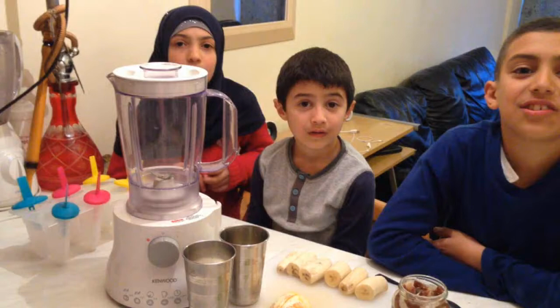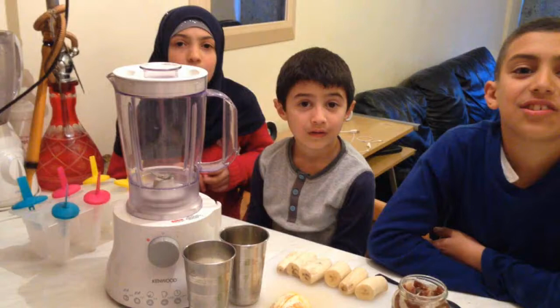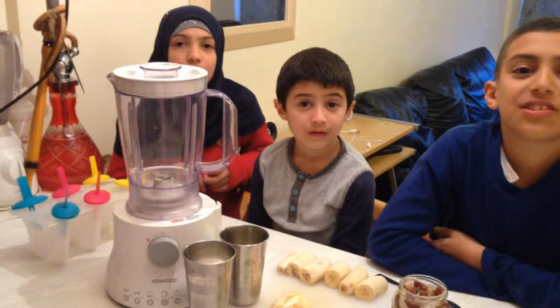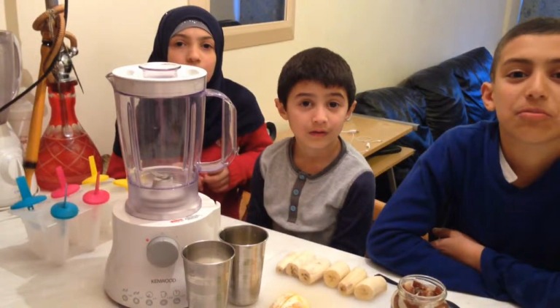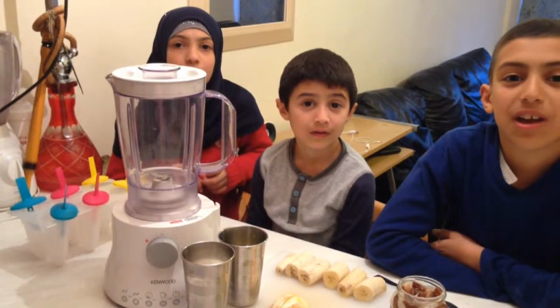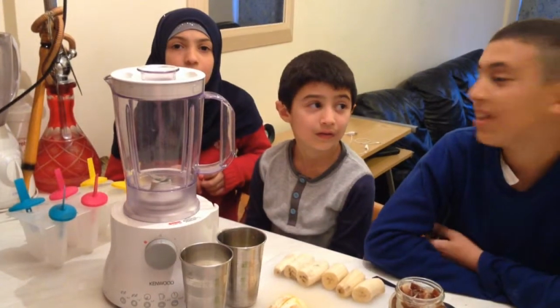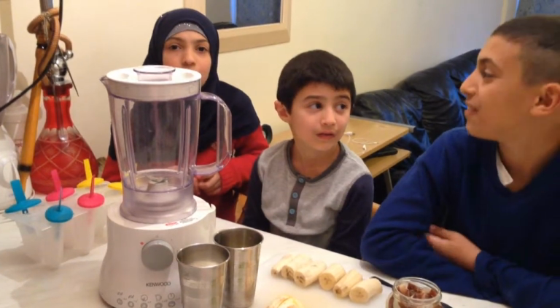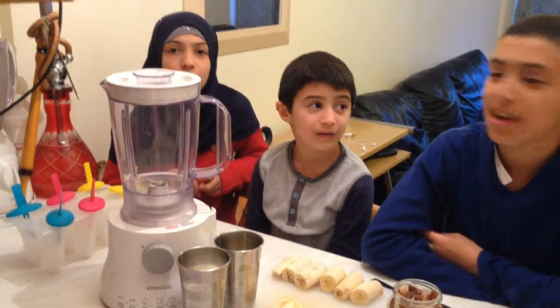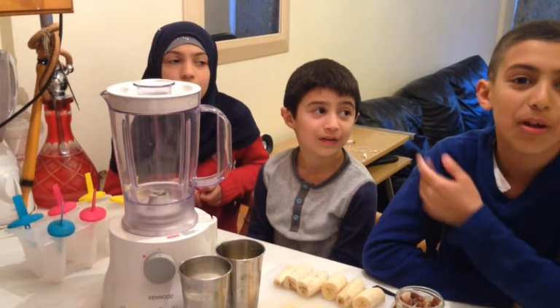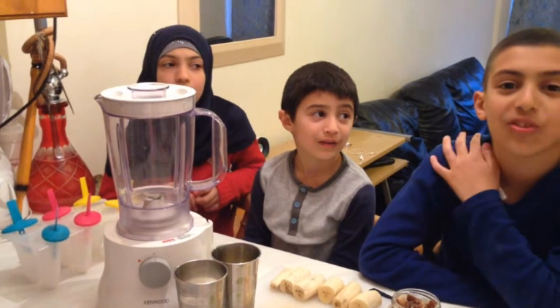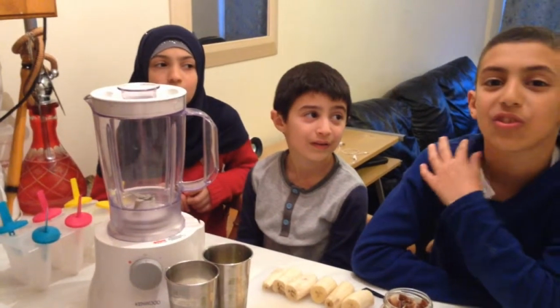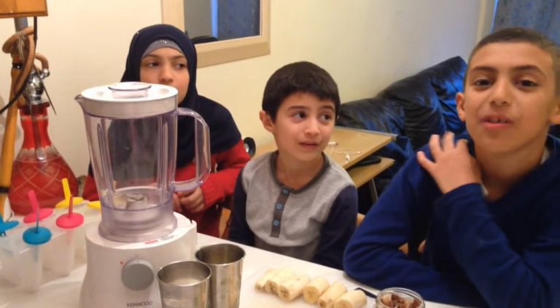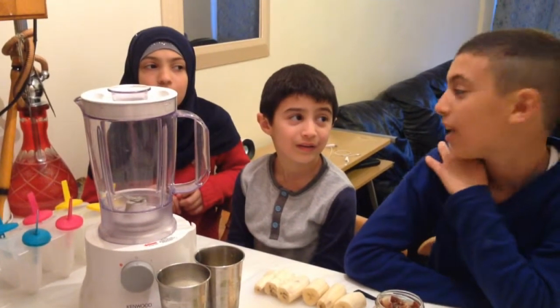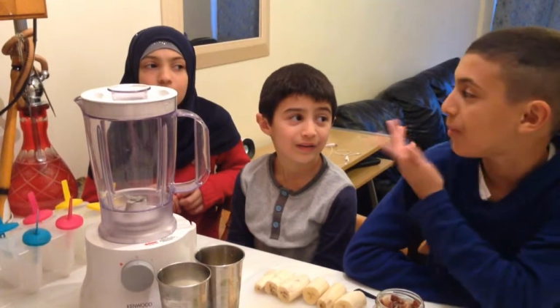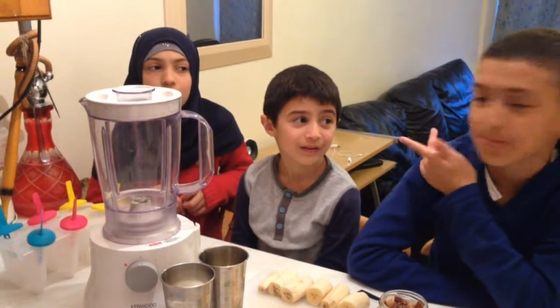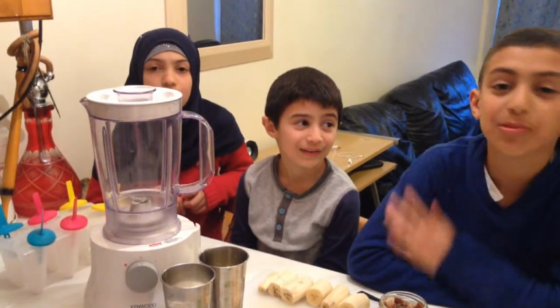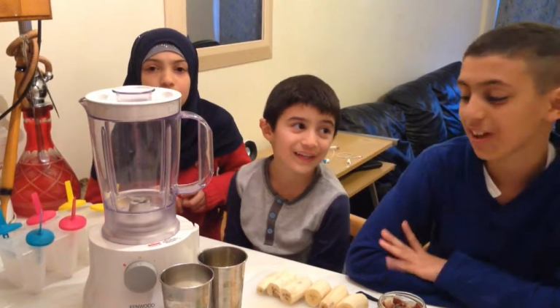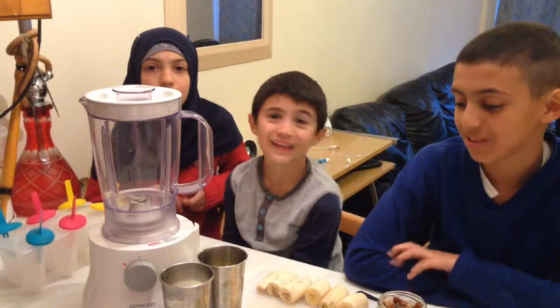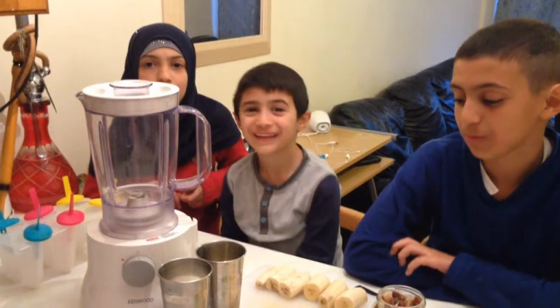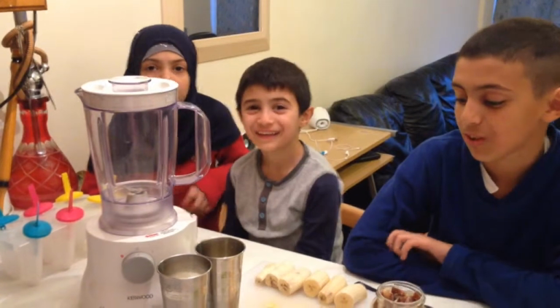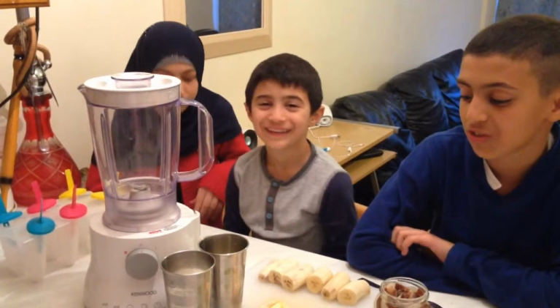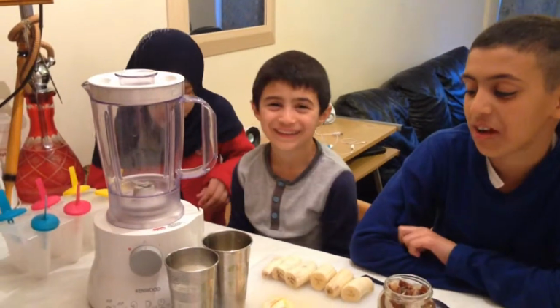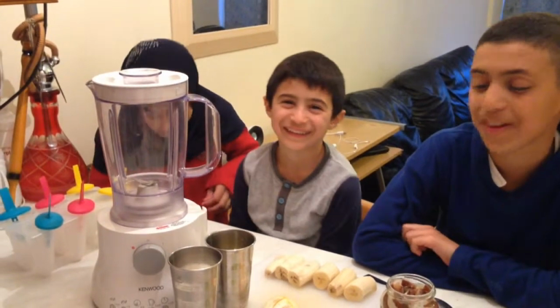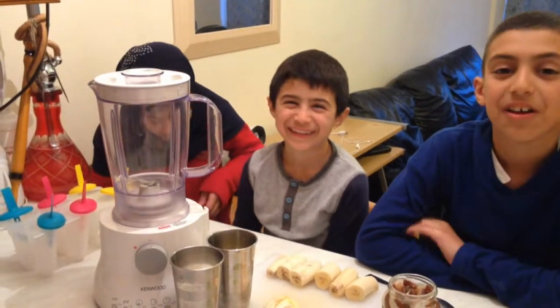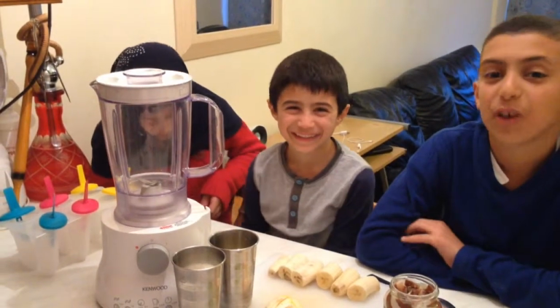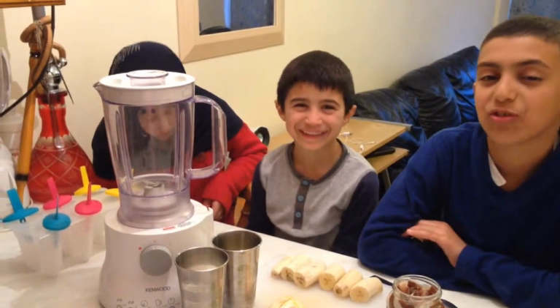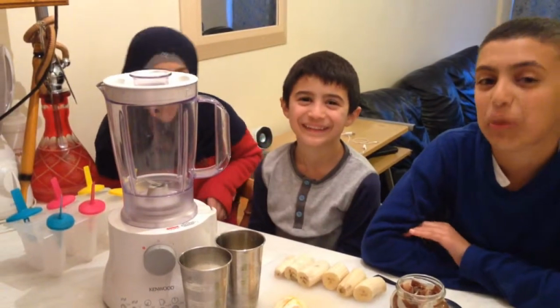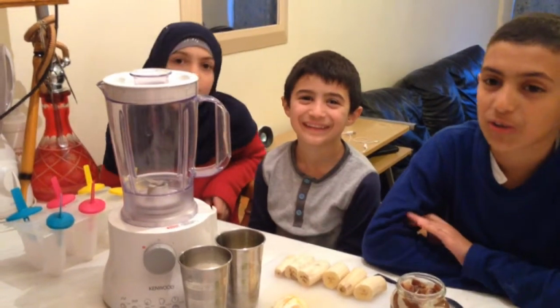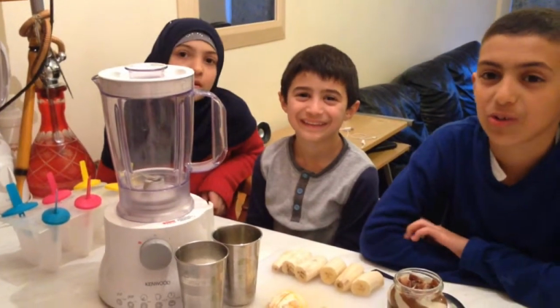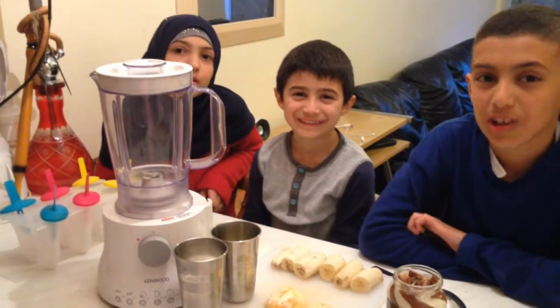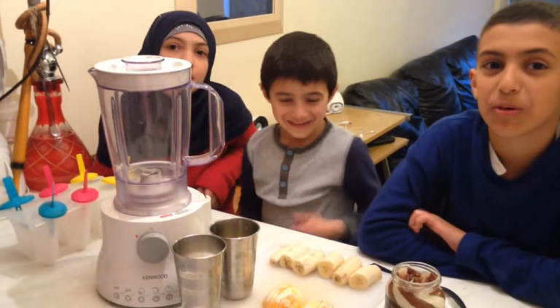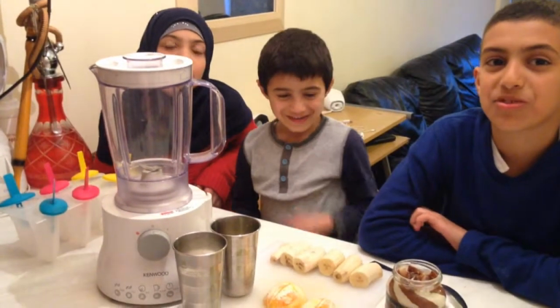Hello guys, it's me Ali, and my brother and sister Hiba and Muhammad. Today we're going to show you how to make fresh popsicles or lollipops.